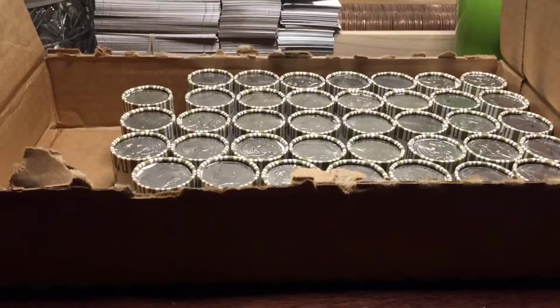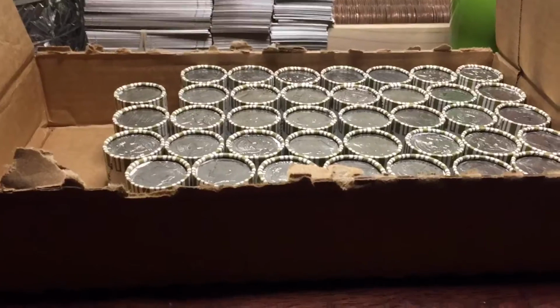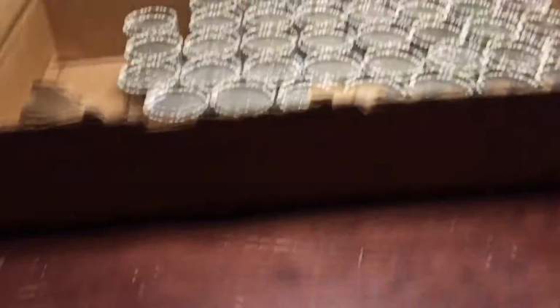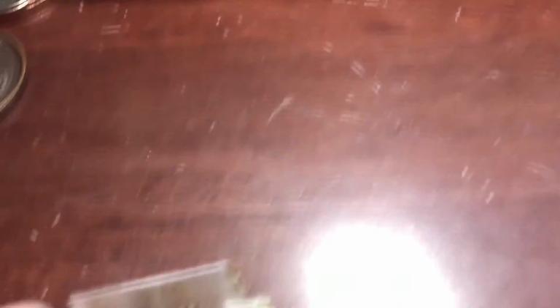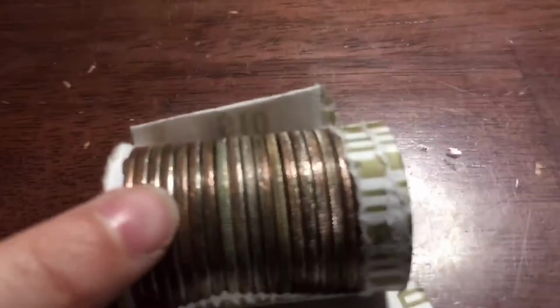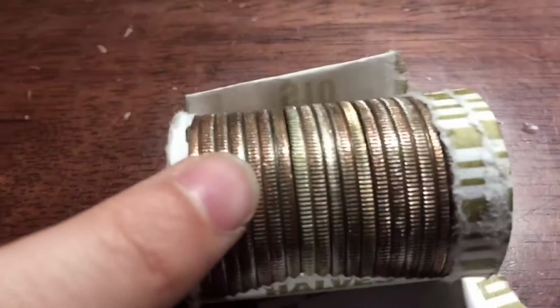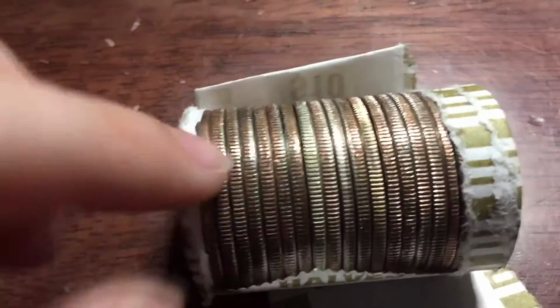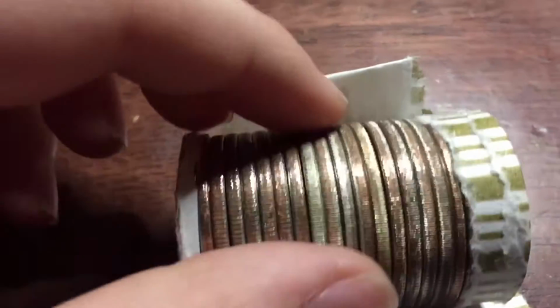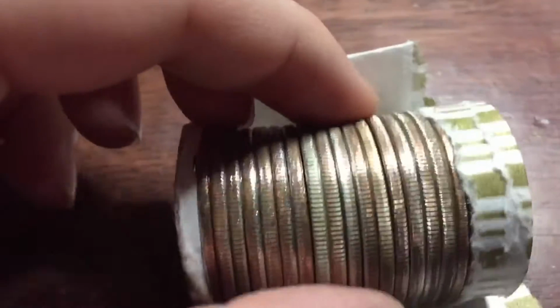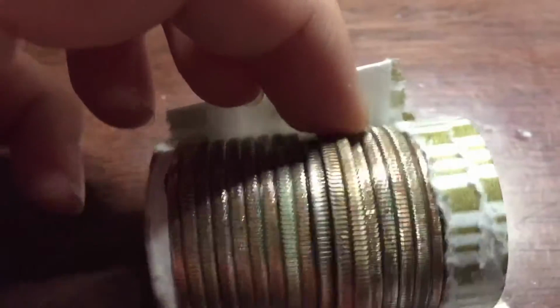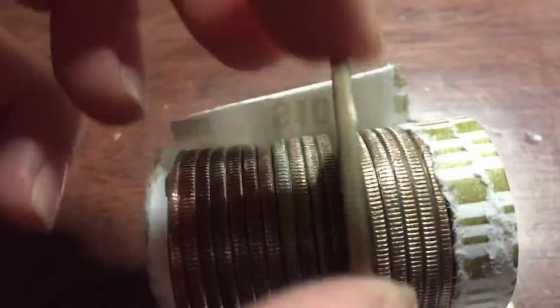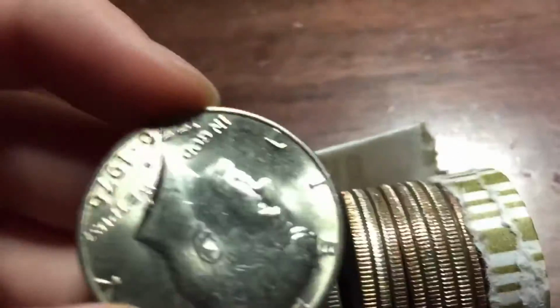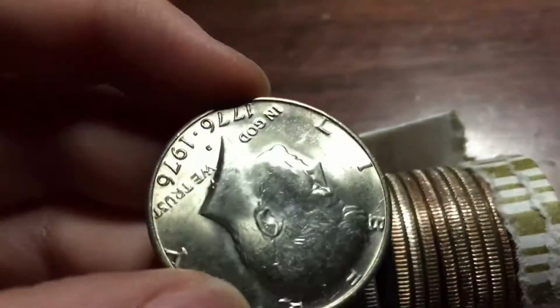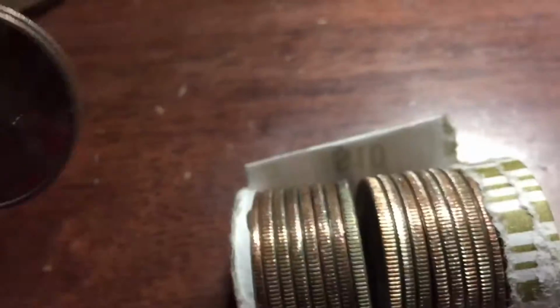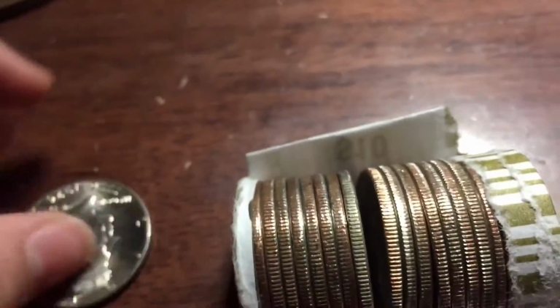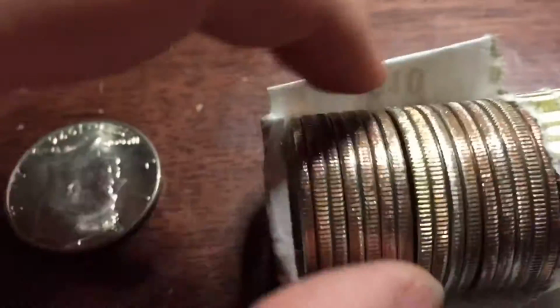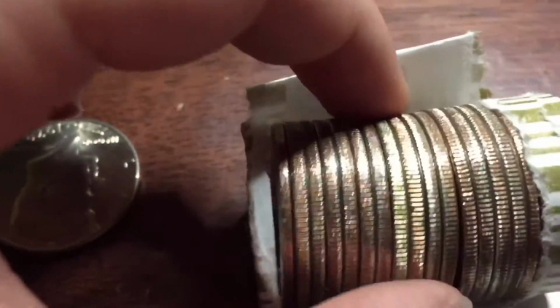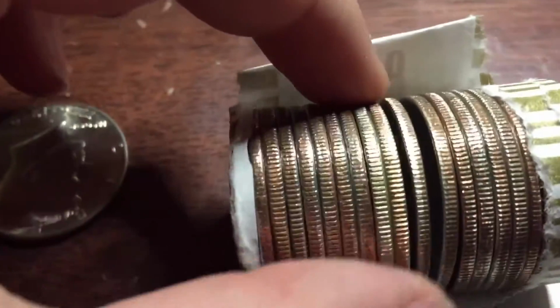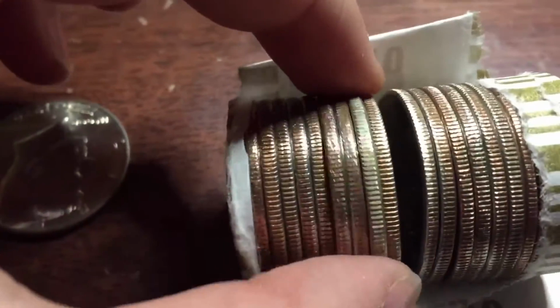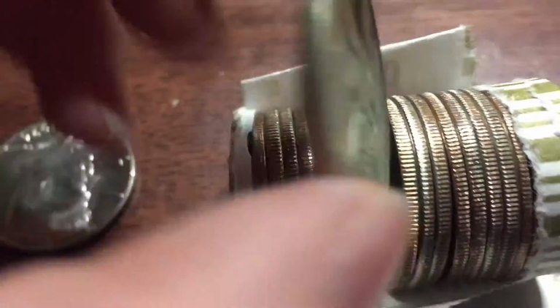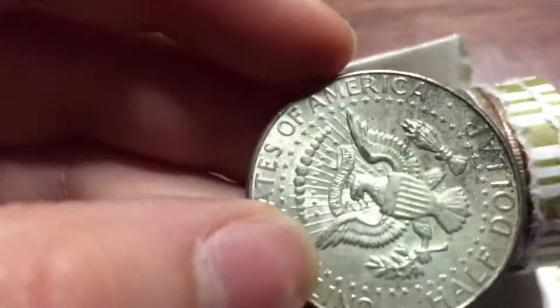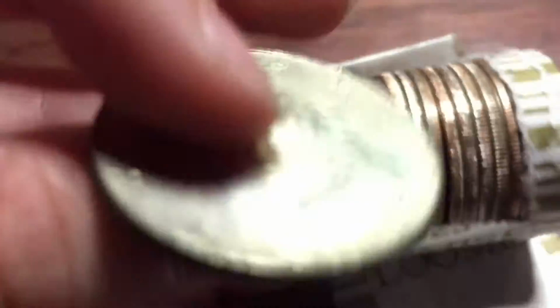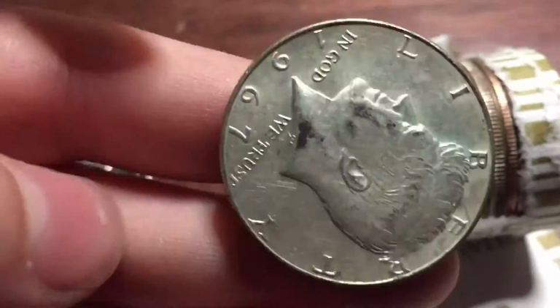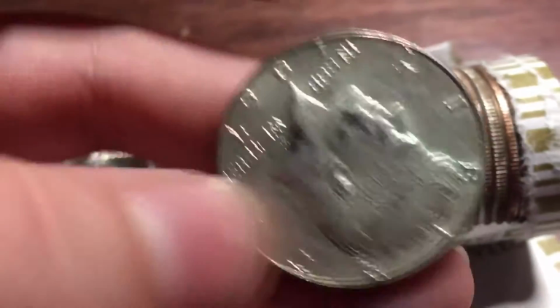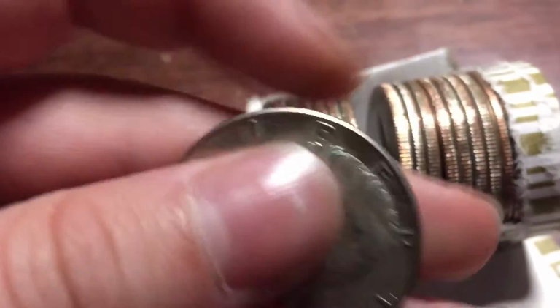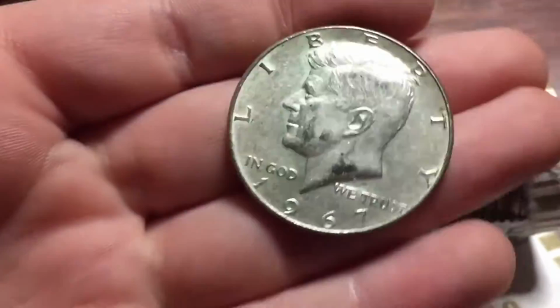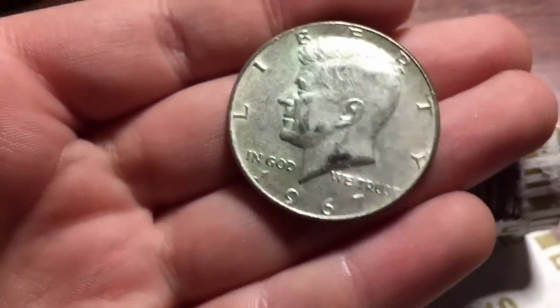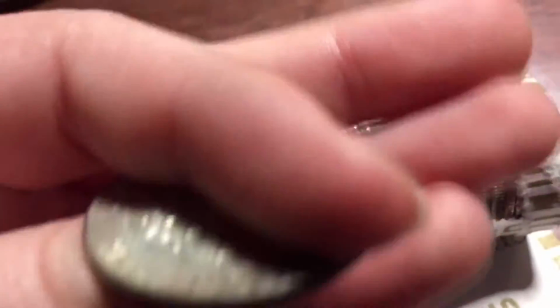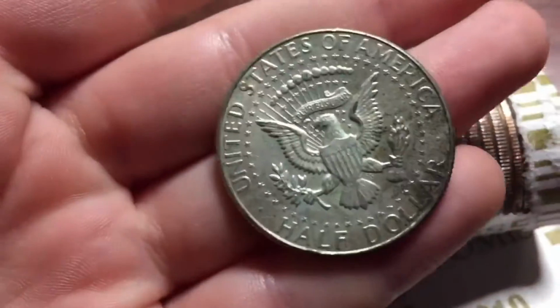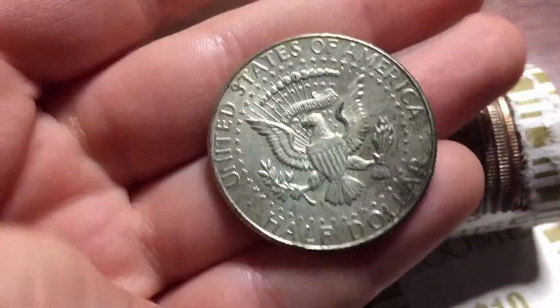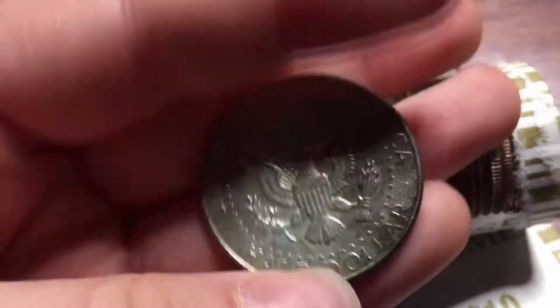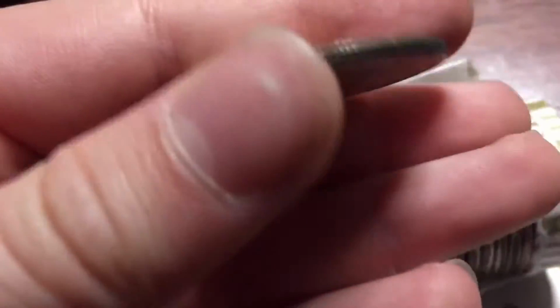Alright guys, a few rolls later and I'm pretty sure that's some silver. I'm going to check this one first though. 1967 plain — awesome, let's keep going.